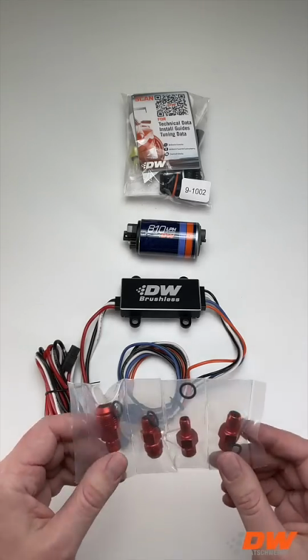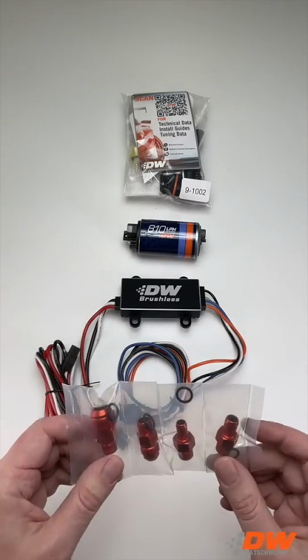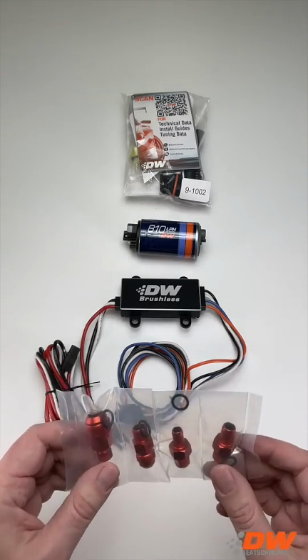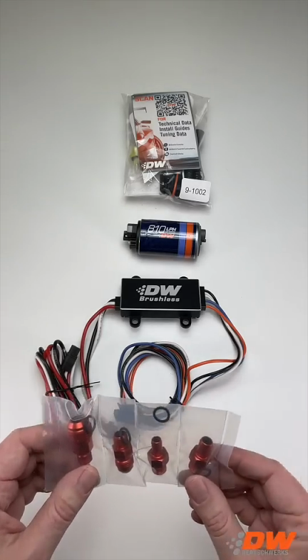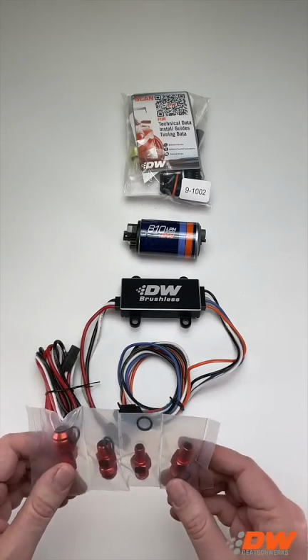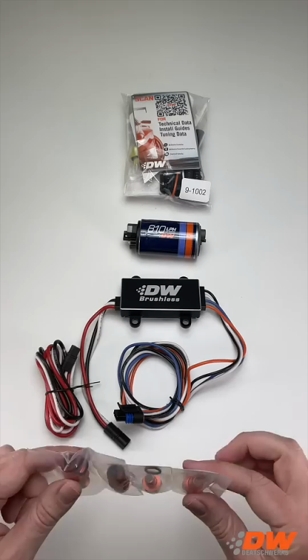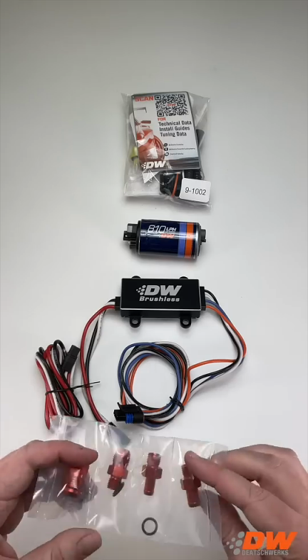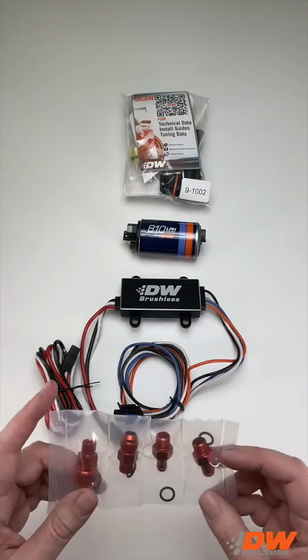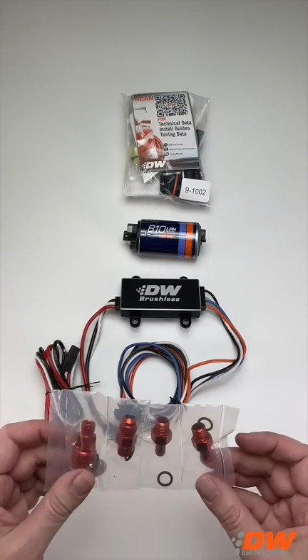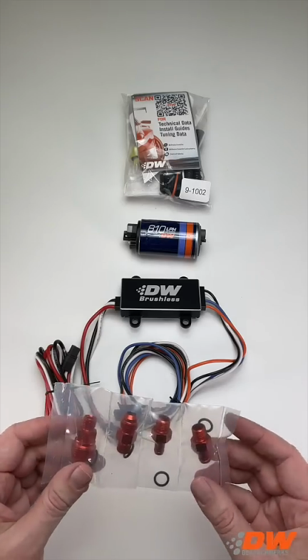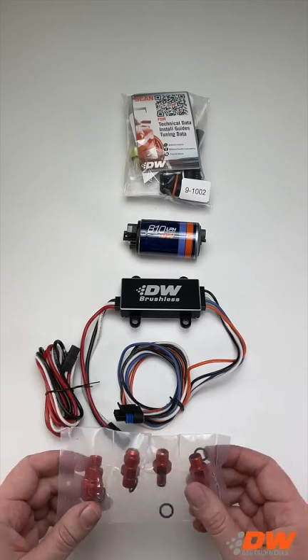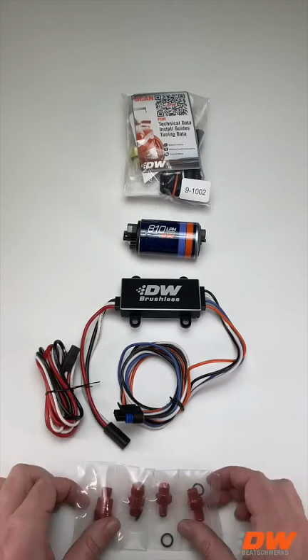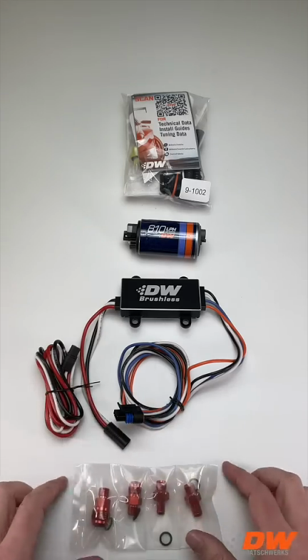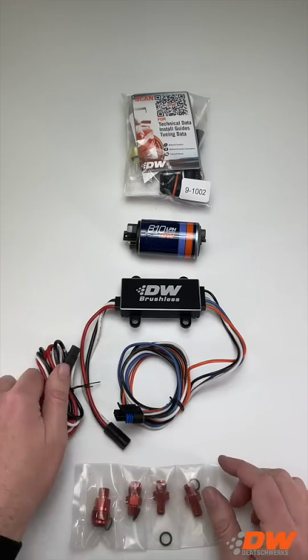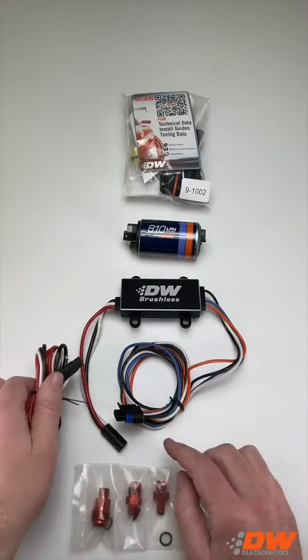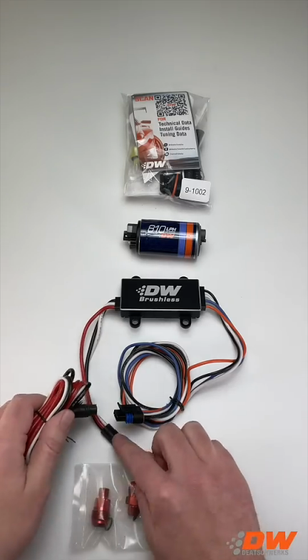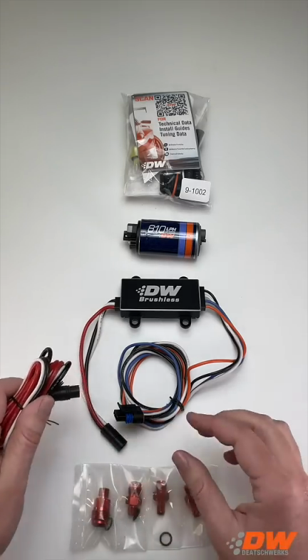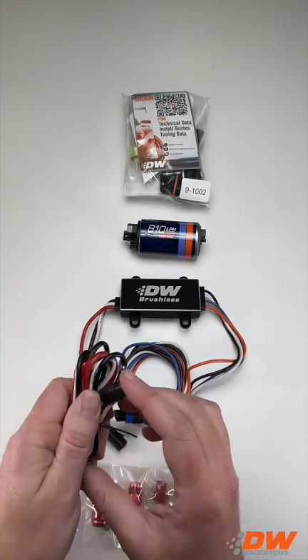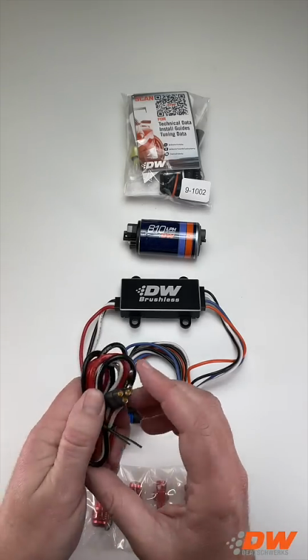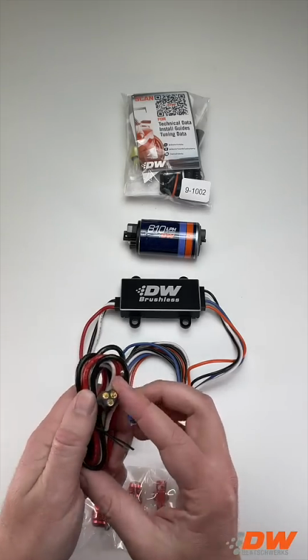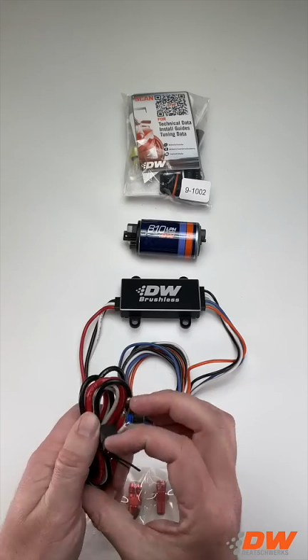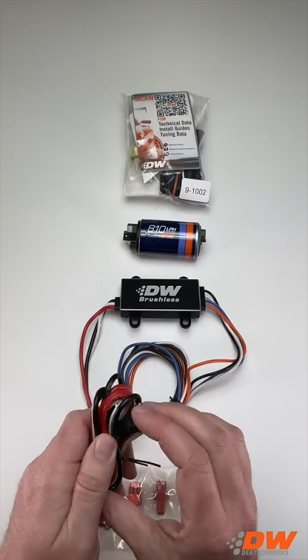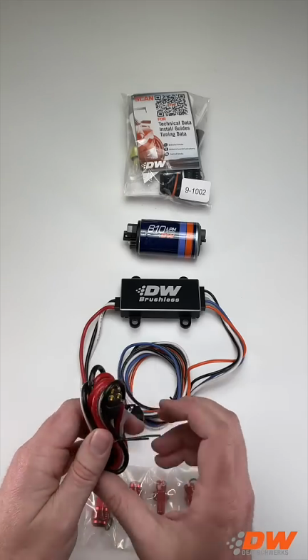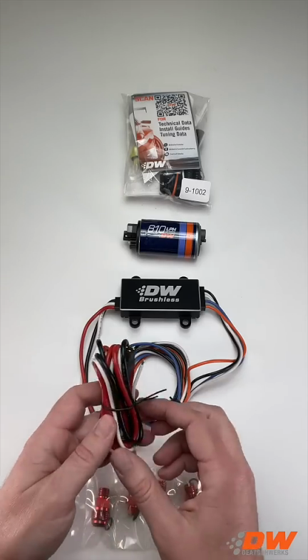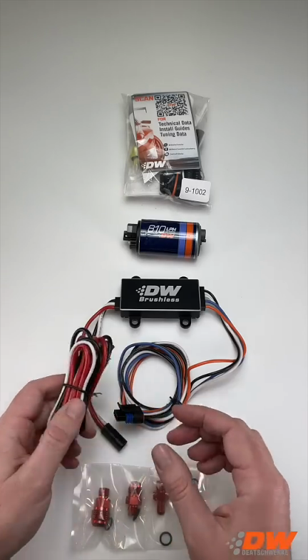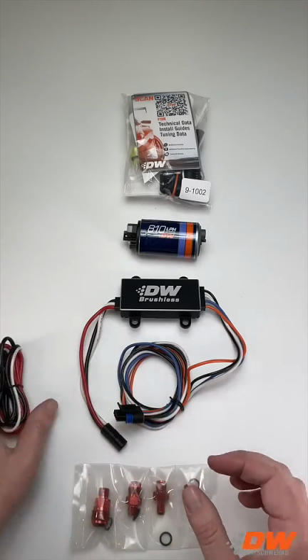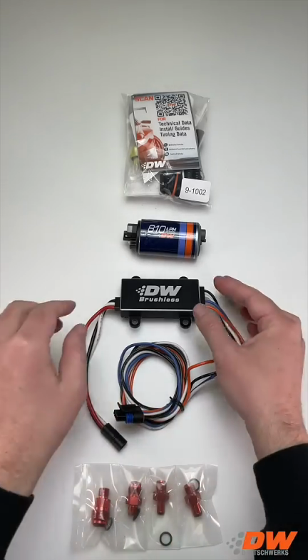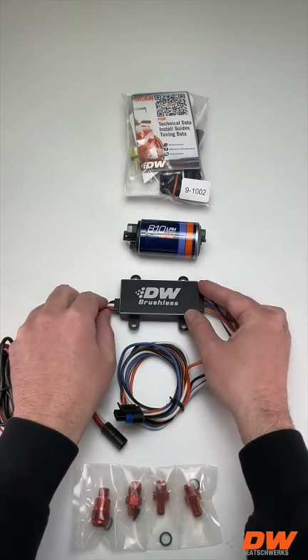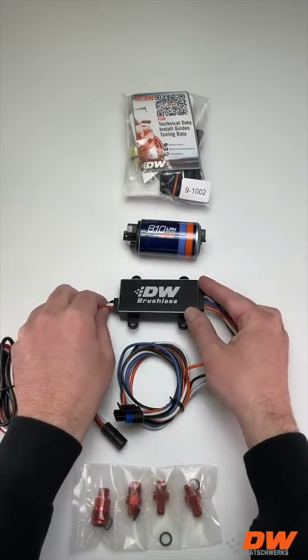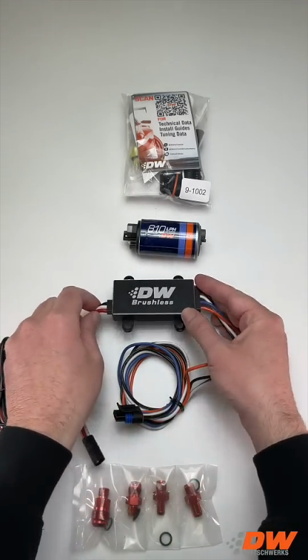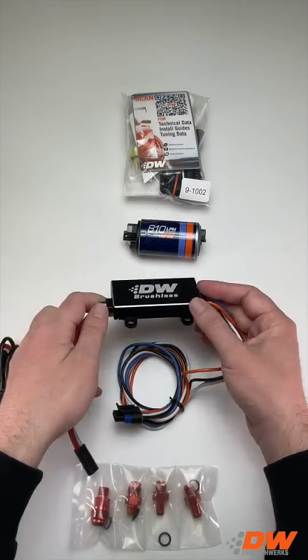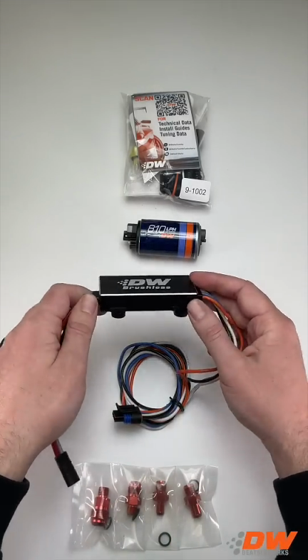The 810 liter per hour at 40 psi and 680 liter per hour at 80 psi at 13.5 volts. The compact size is optimized for in-tank use. A universal bulkhead harness and fitment kit are included. Compatible with all fuels including methanol and E100.